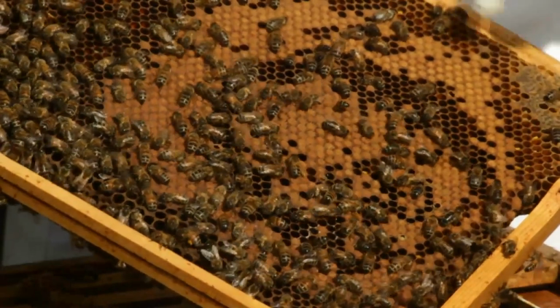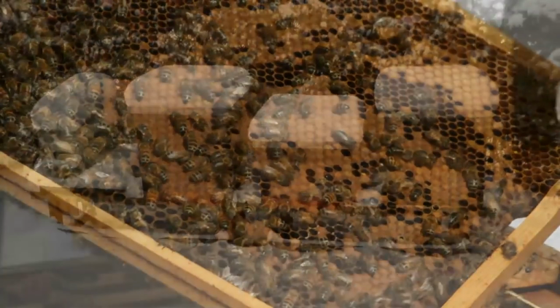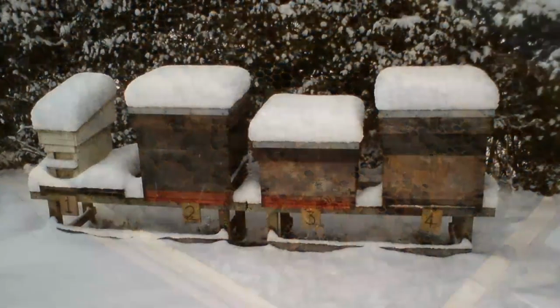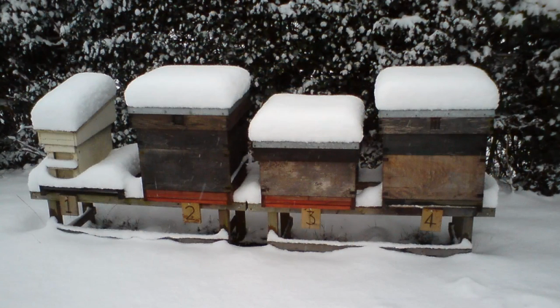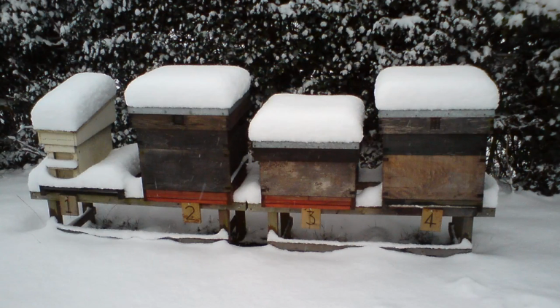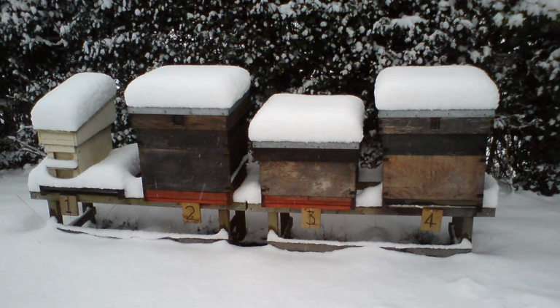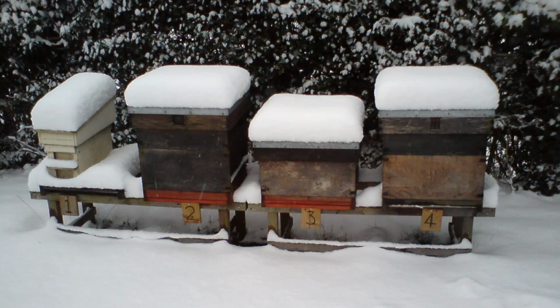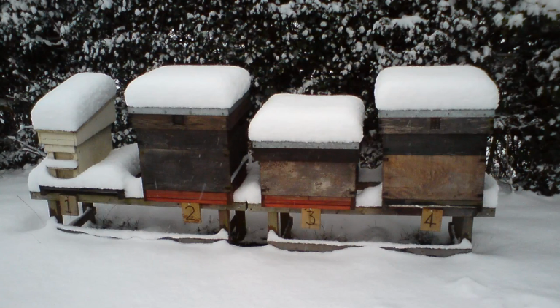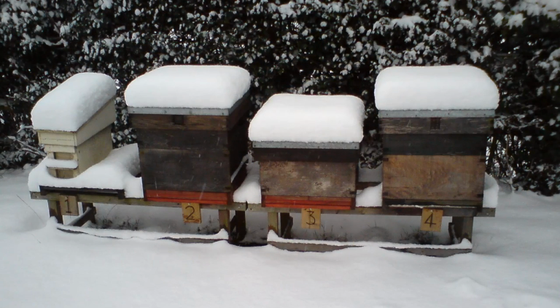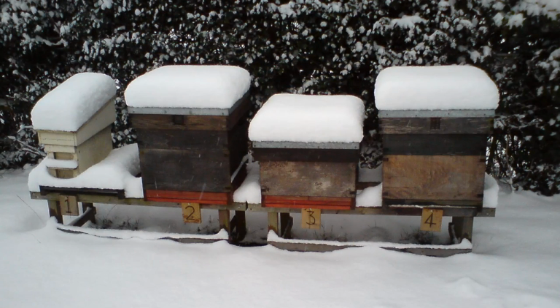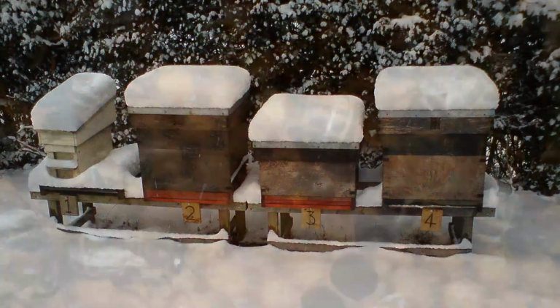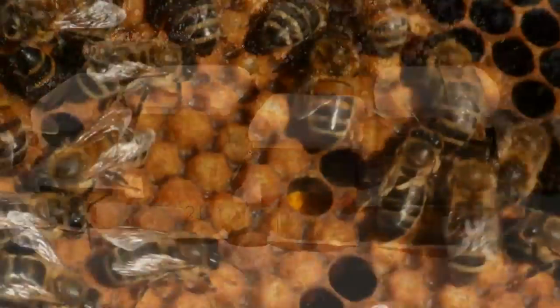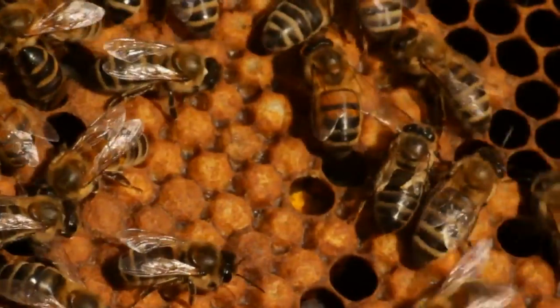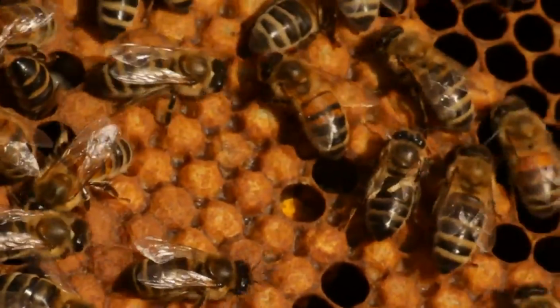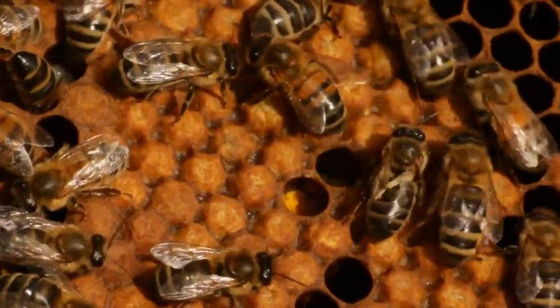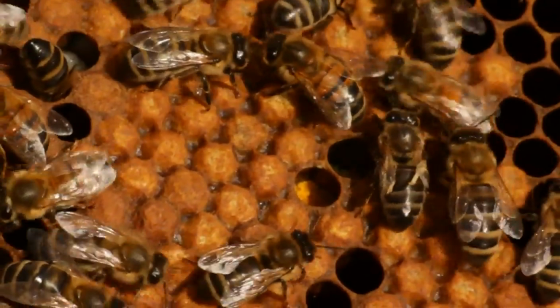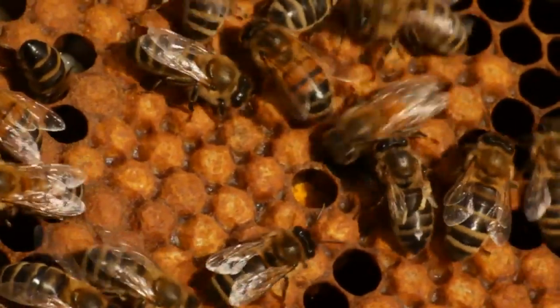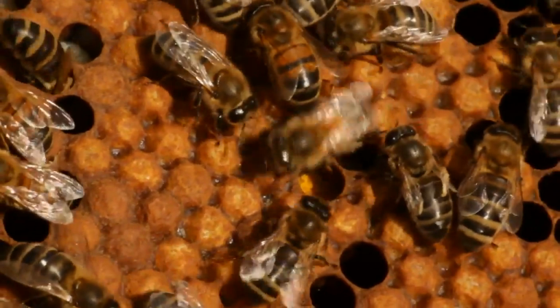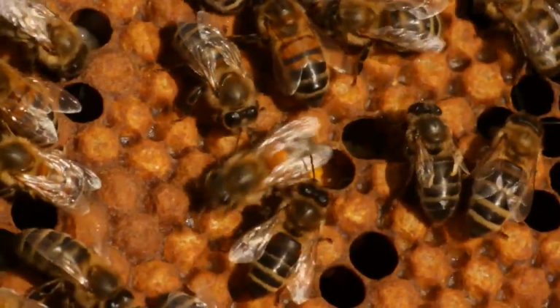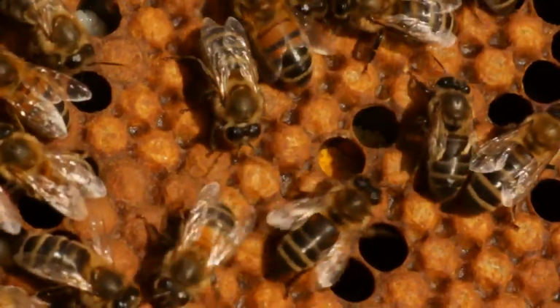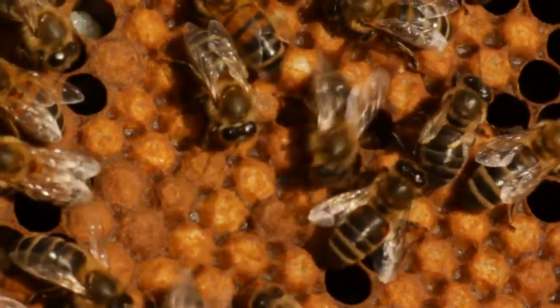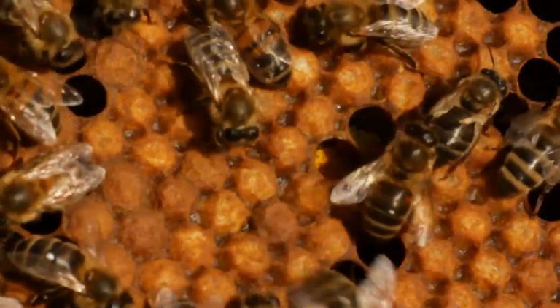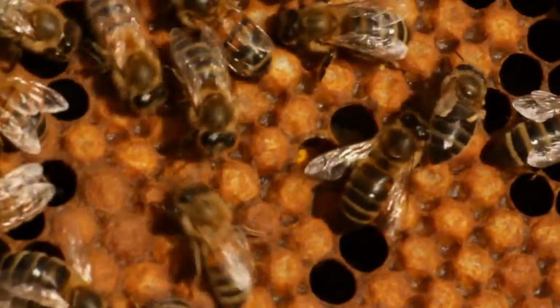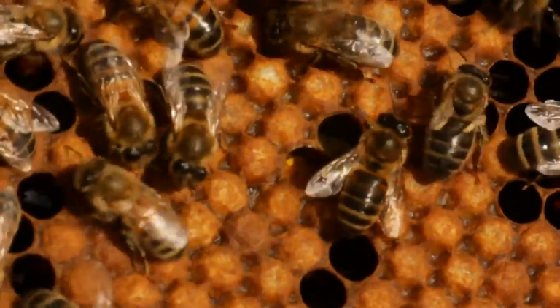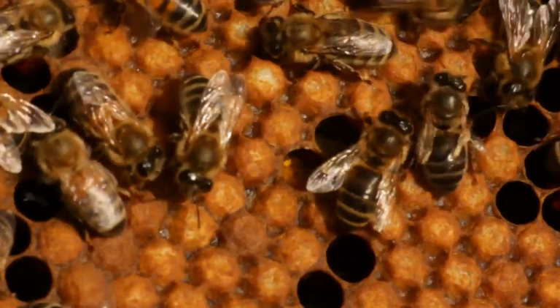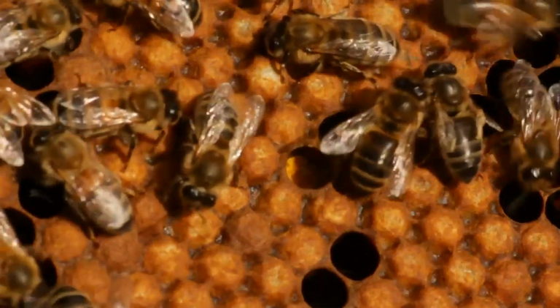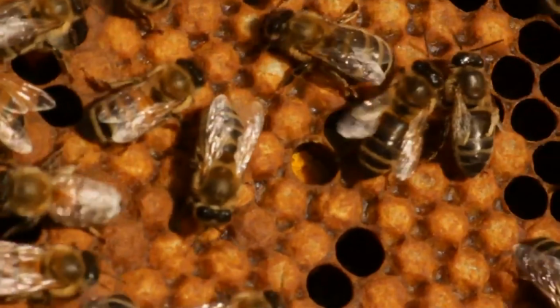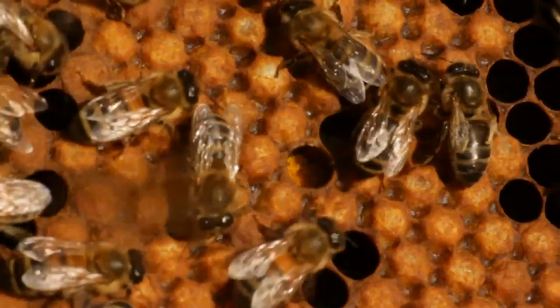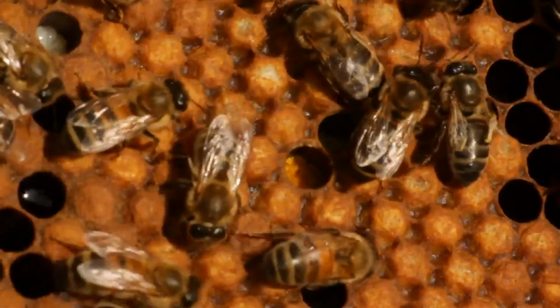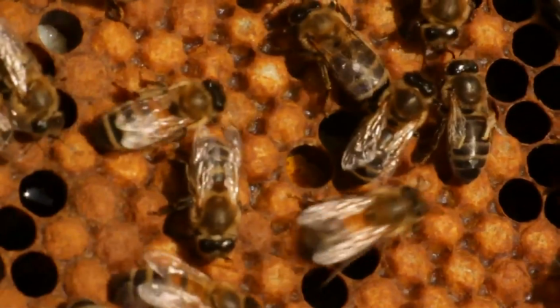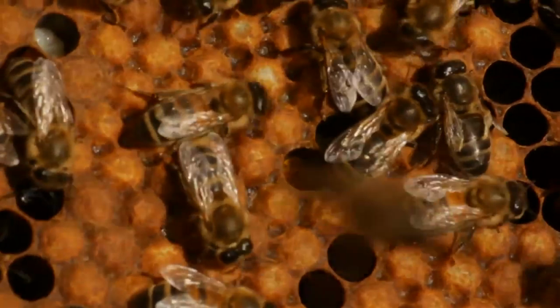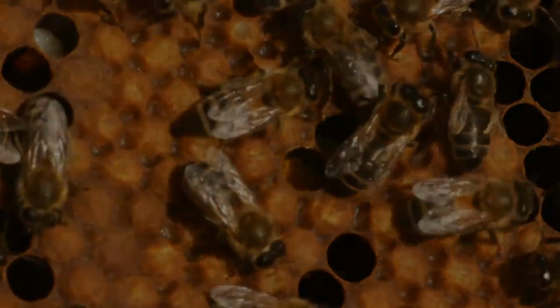During the winter months the colony will reduce to around about 20,000 bees before they begin to build up again at the end of February. I think that's enough to be getting on with — you'll just have to wait for the next instalment.